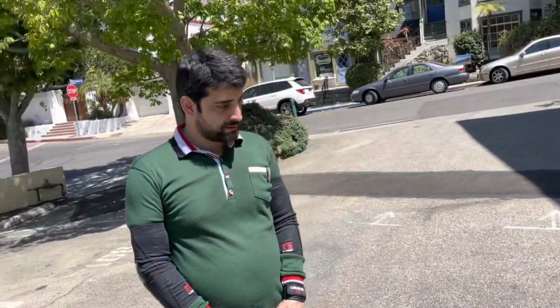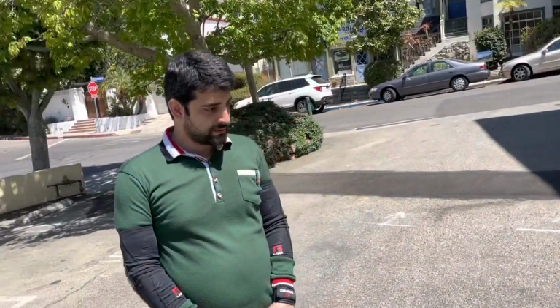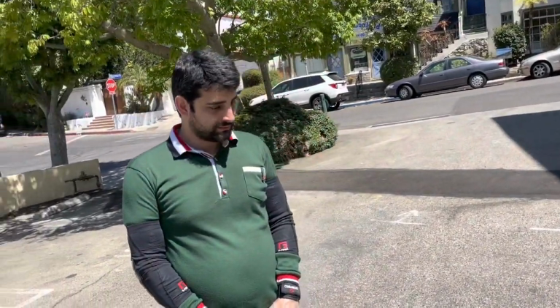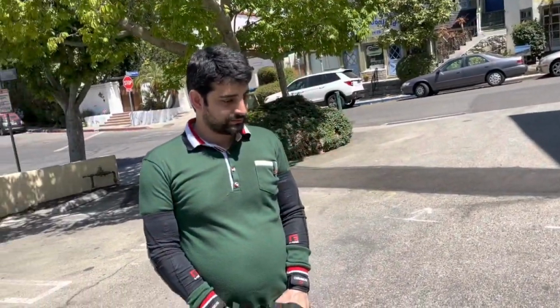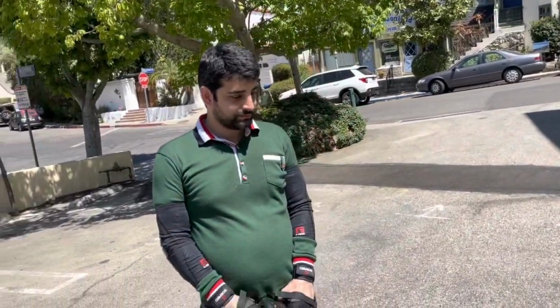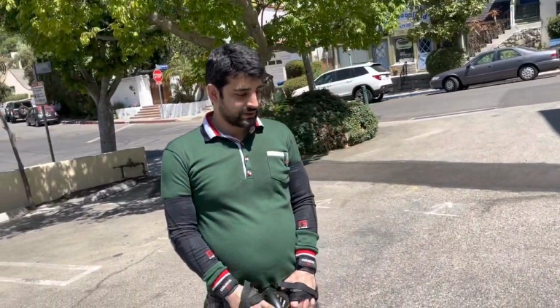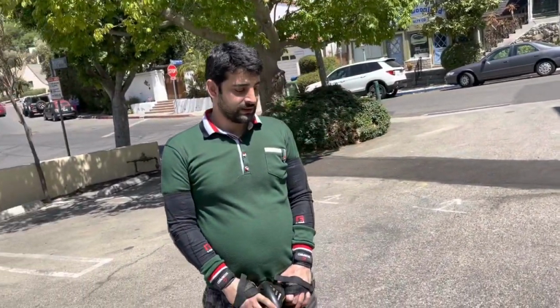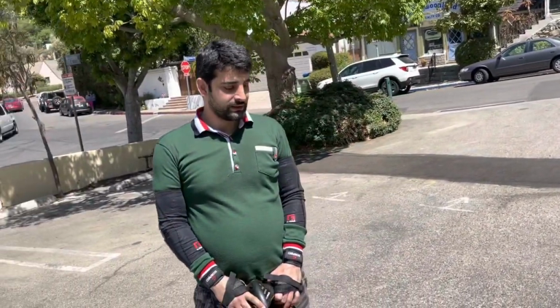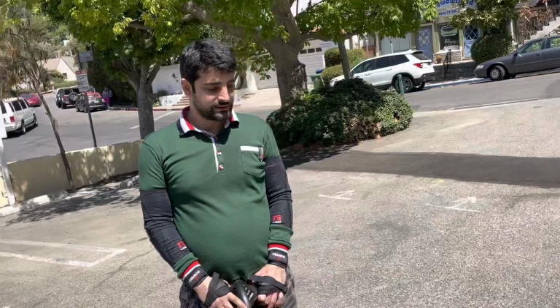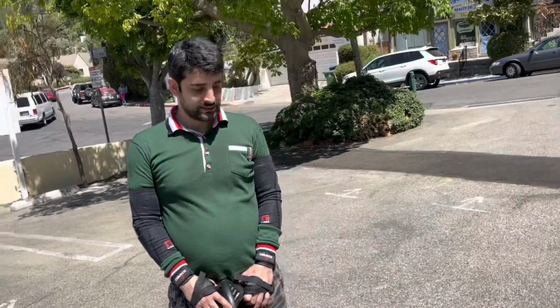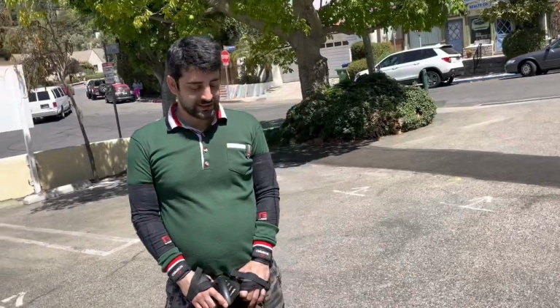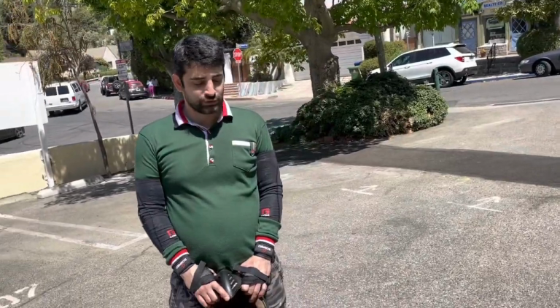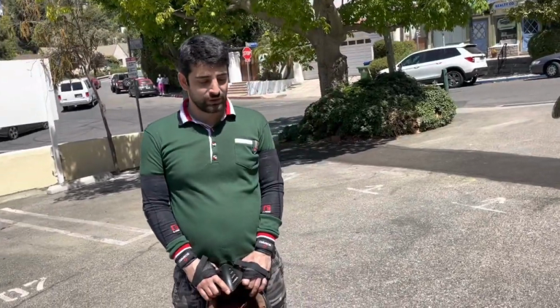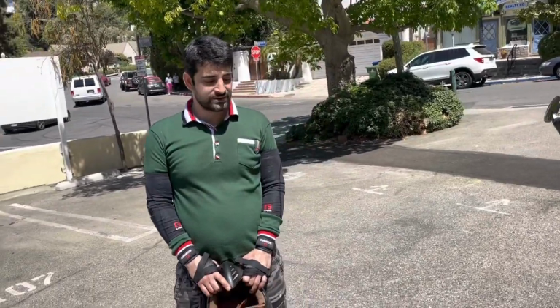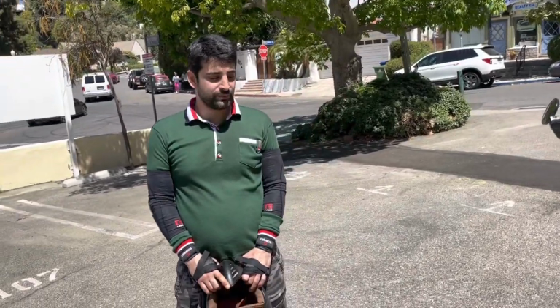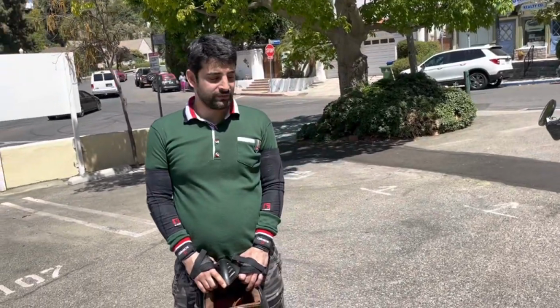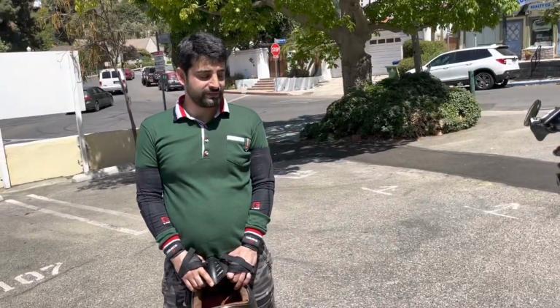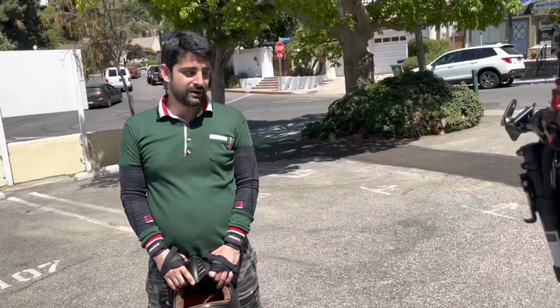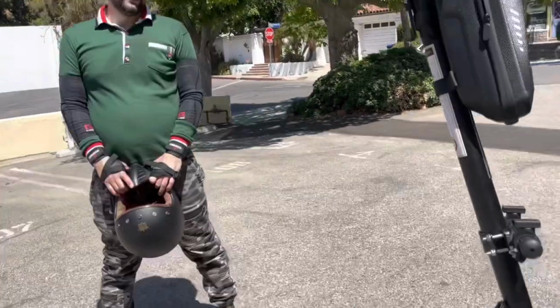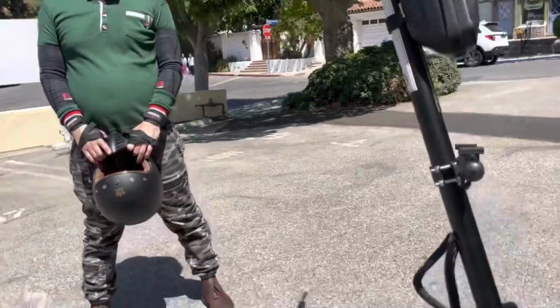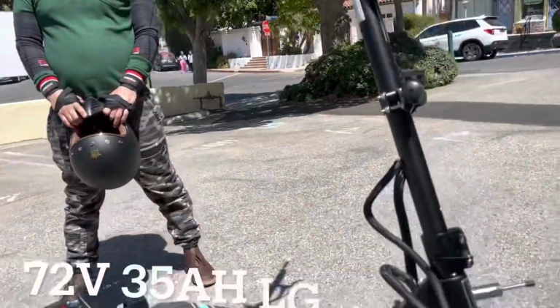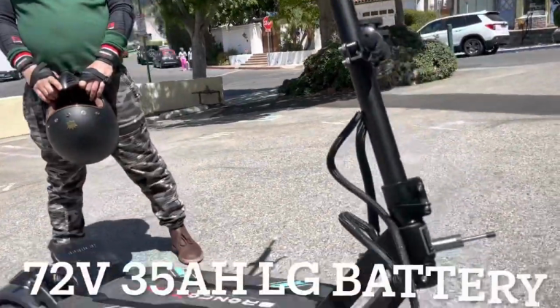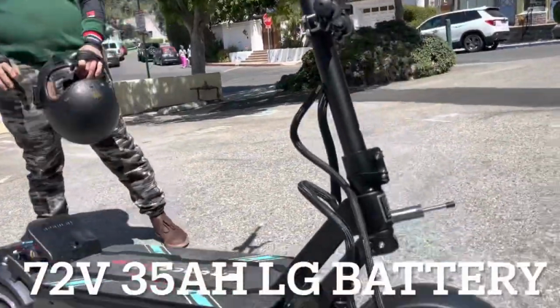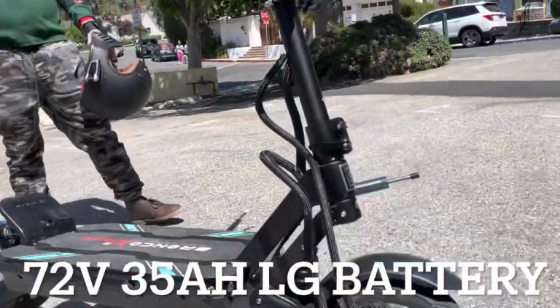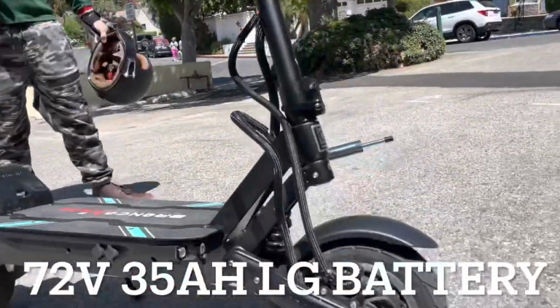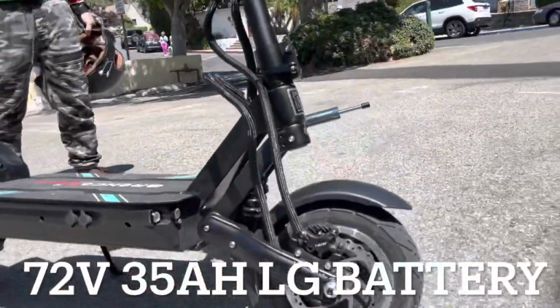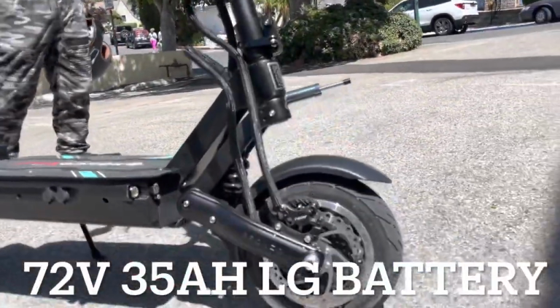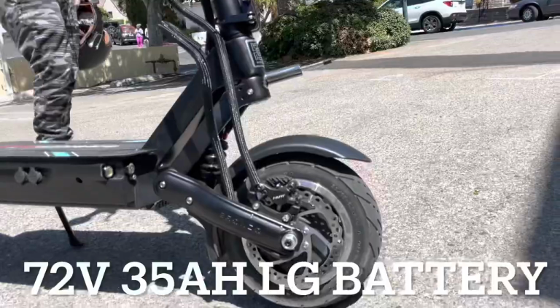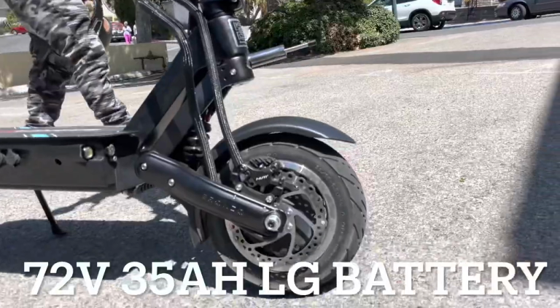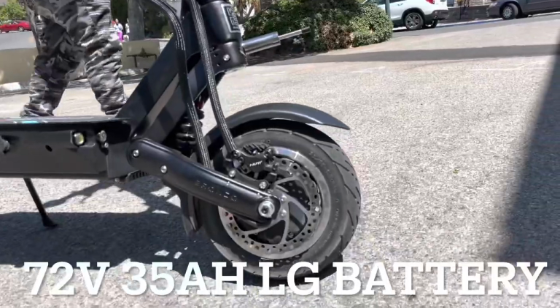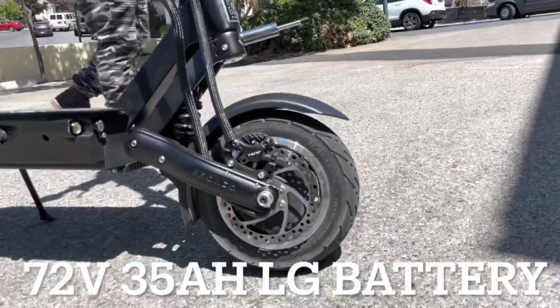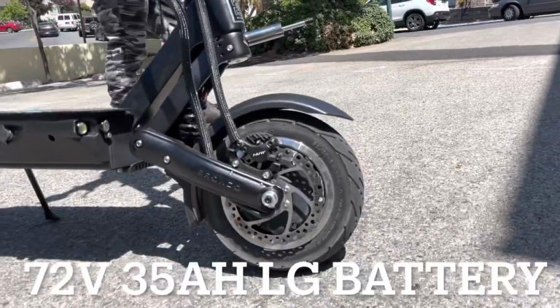And what's the size of the battery? It's a 72-volt system, 35 amp-hour, an LG battery. 72 volts, 35 amp-hours.